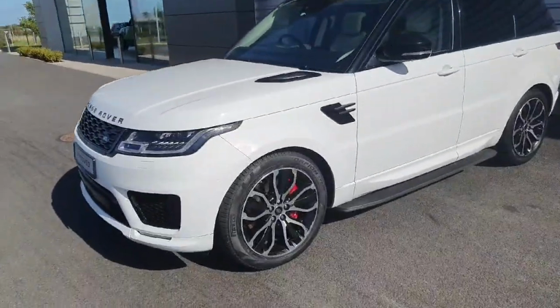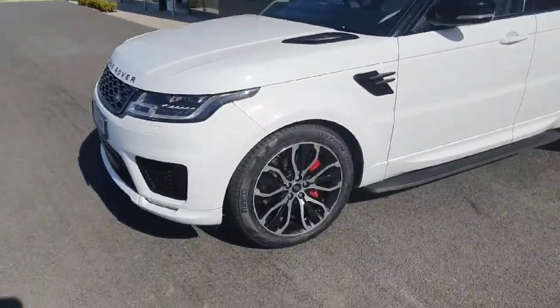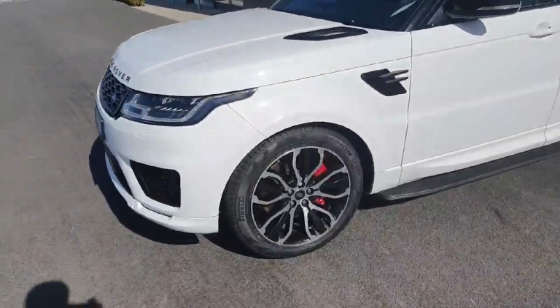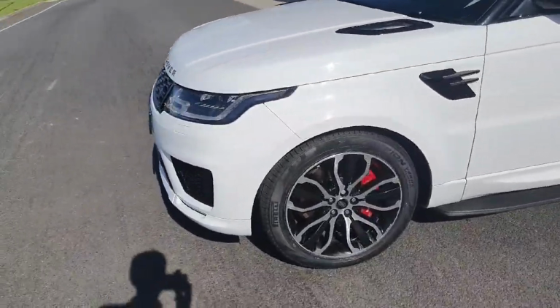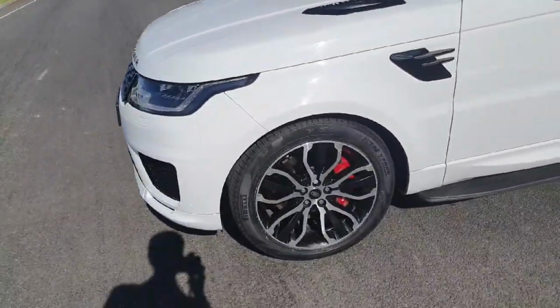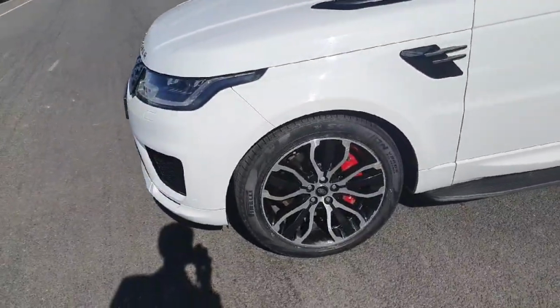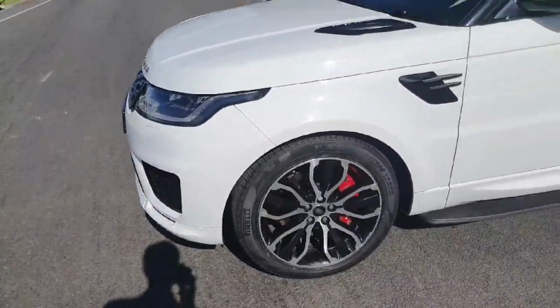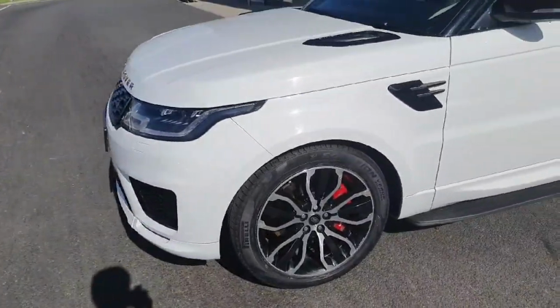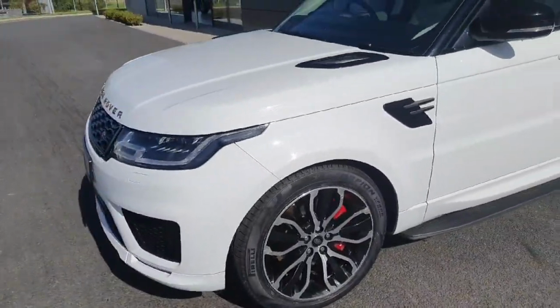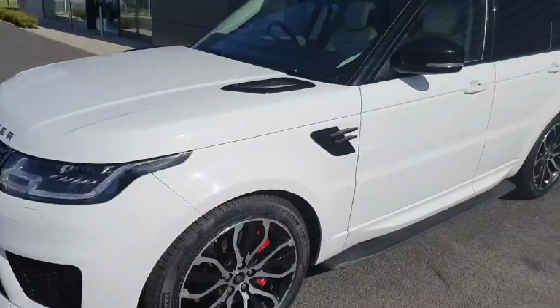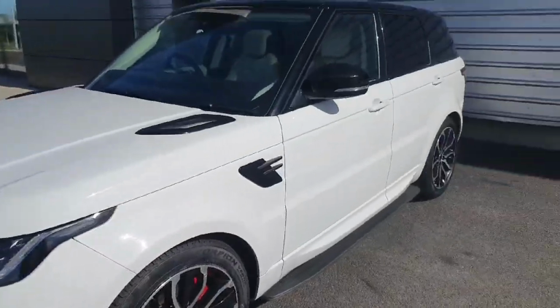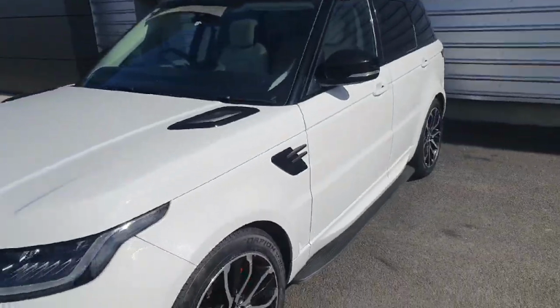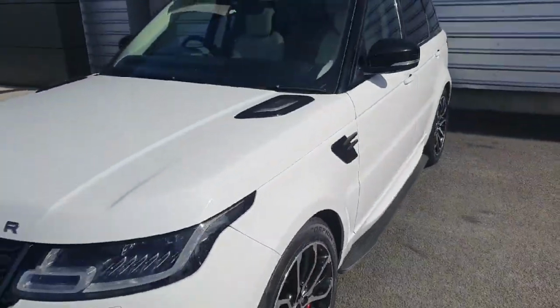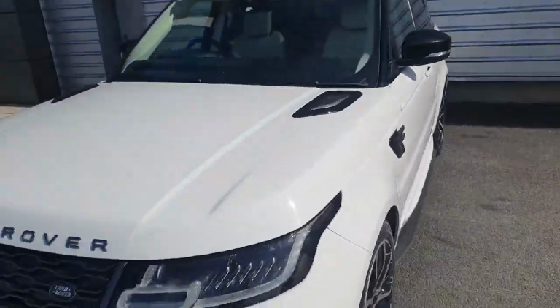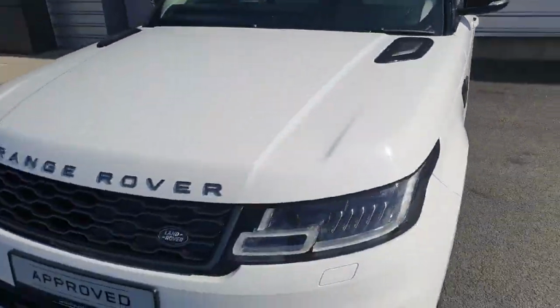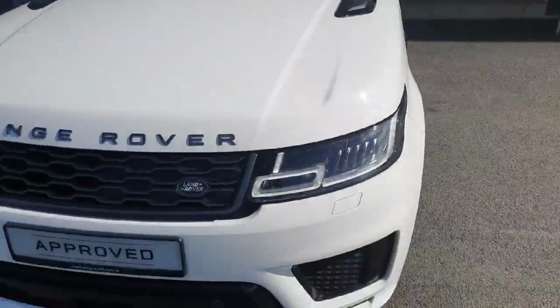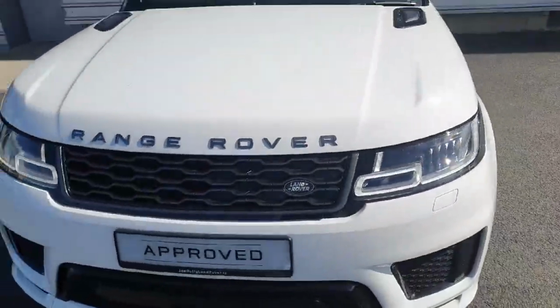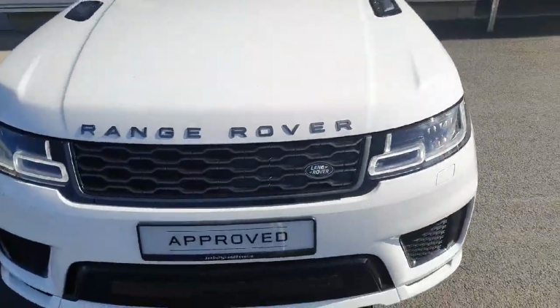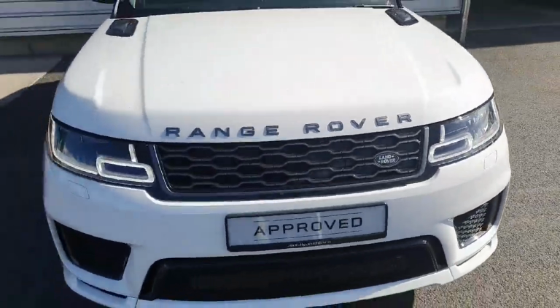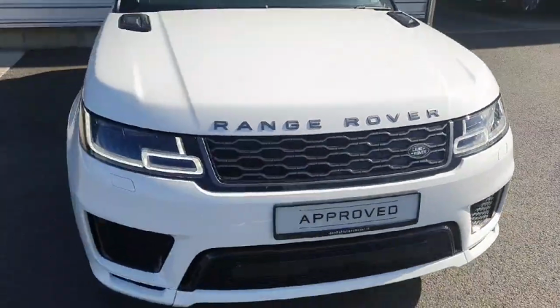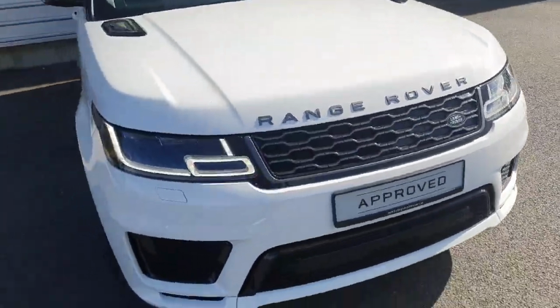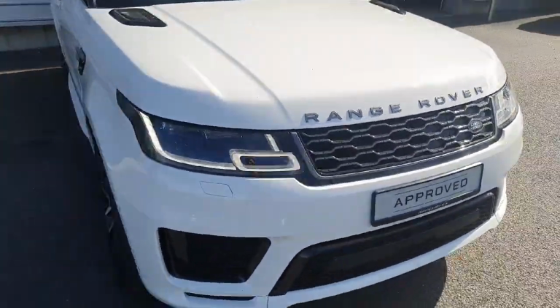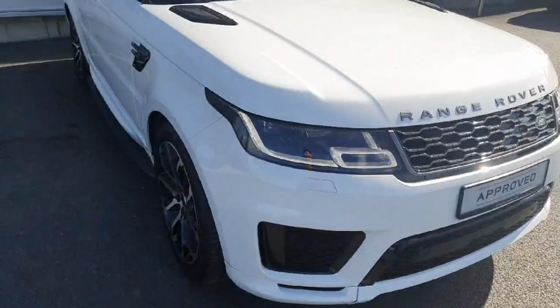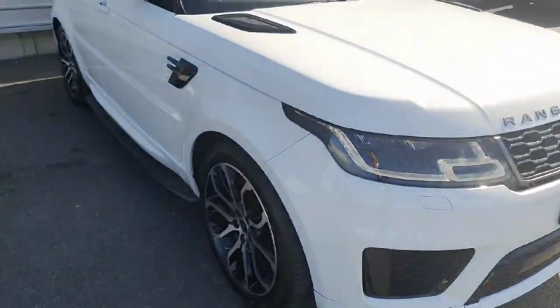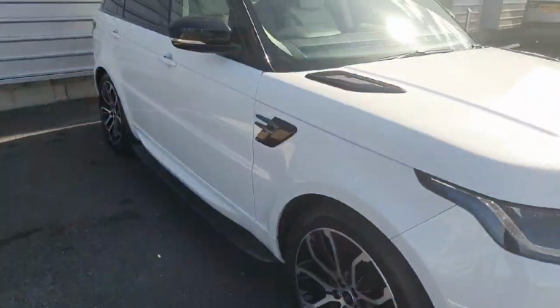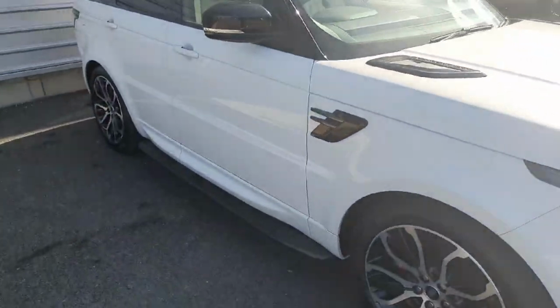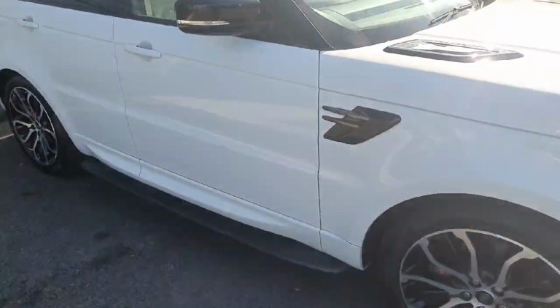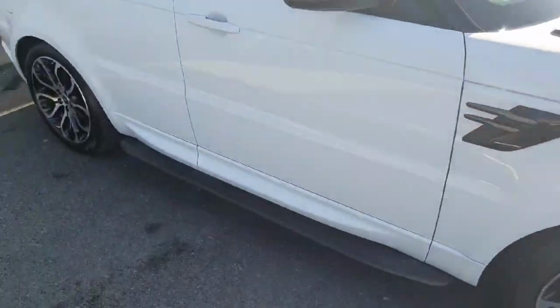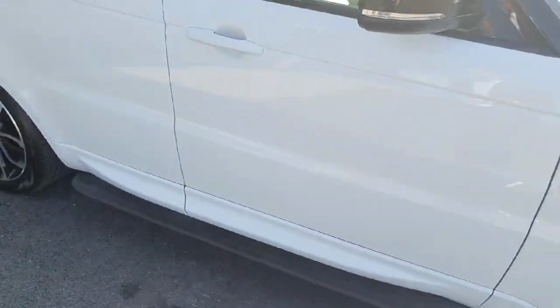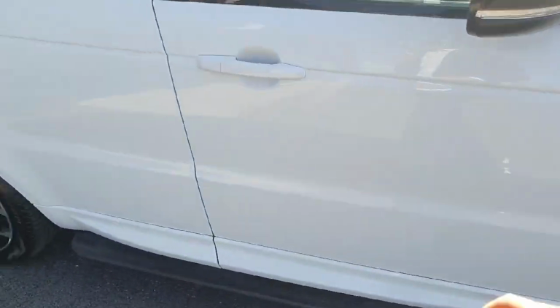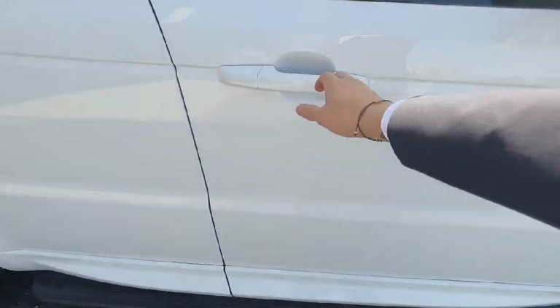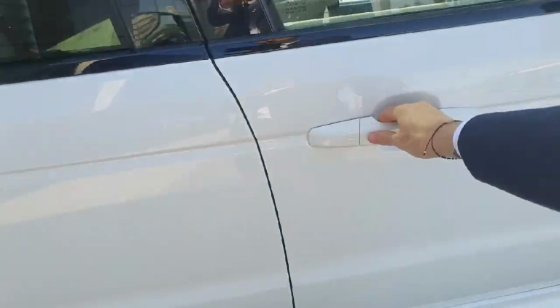It also has these absolutely stunning 21-inch diamond-cut alloy wheels, rear privacy glass, an automatic tailgate, digital LED front headlights and a sliding panoramic roof. It also comes with keyless entry.